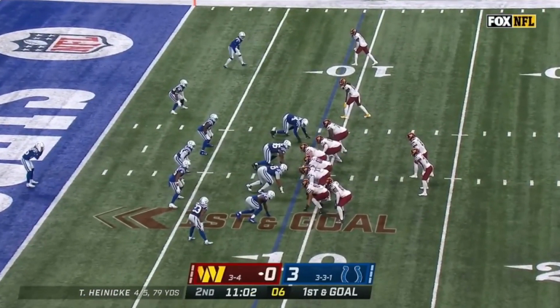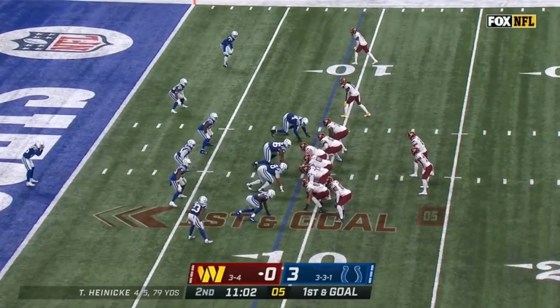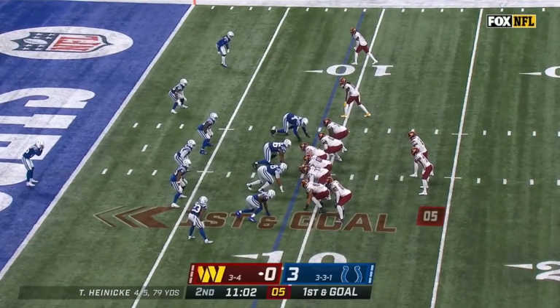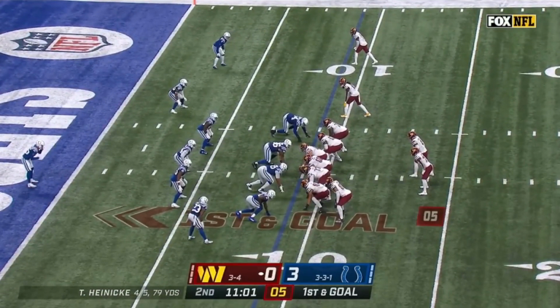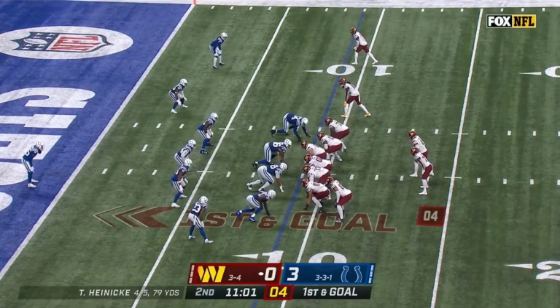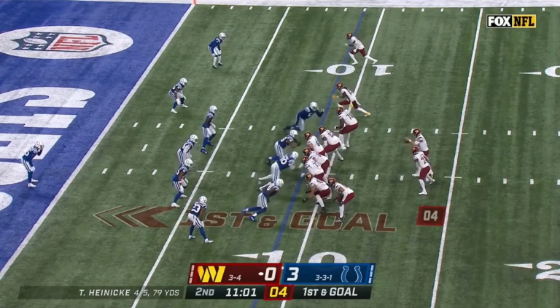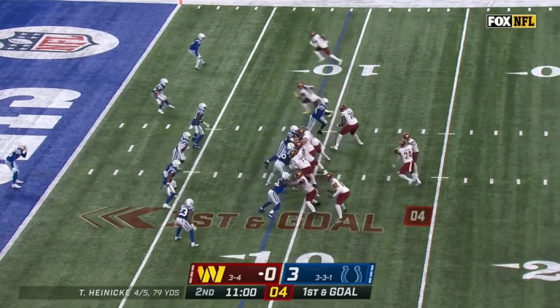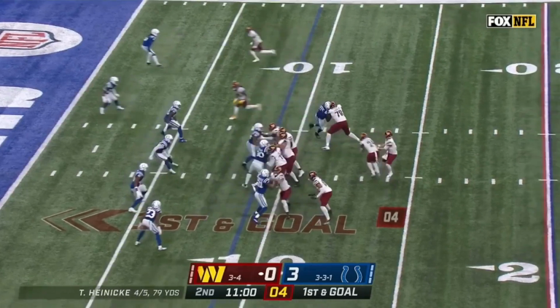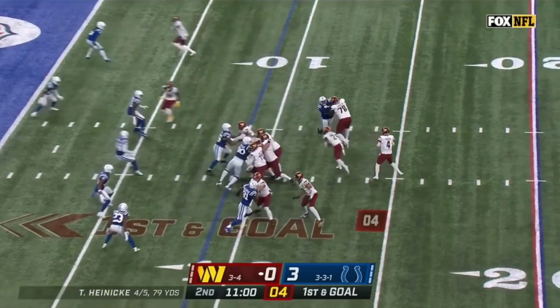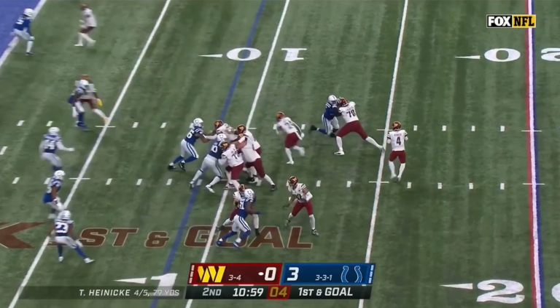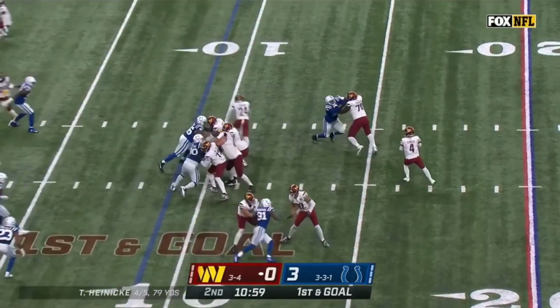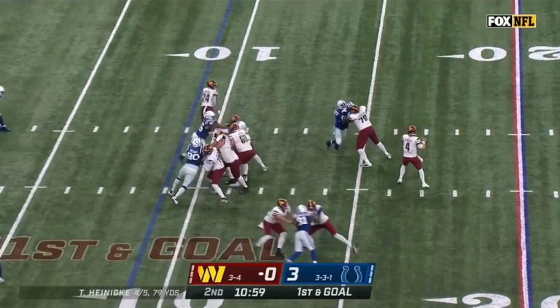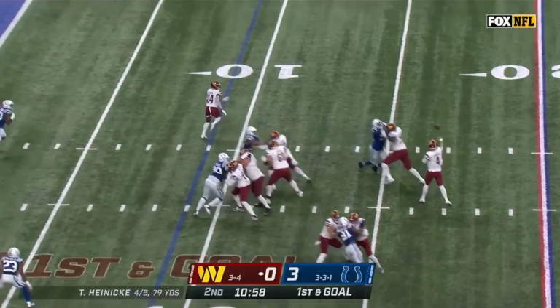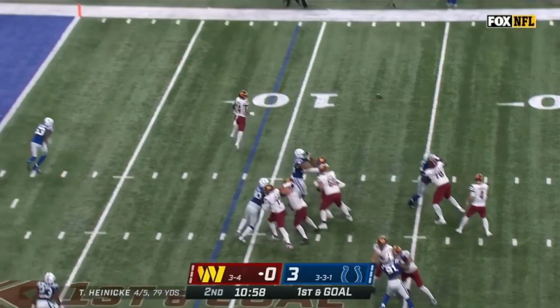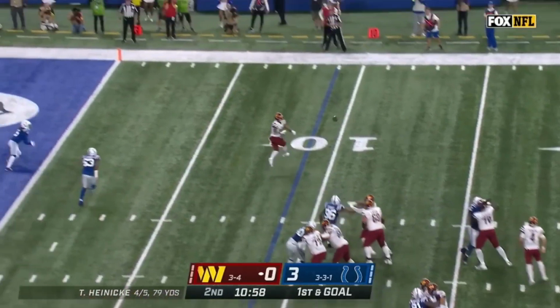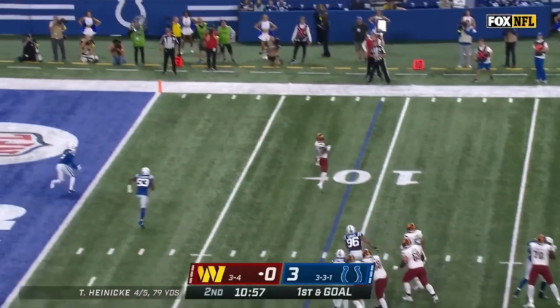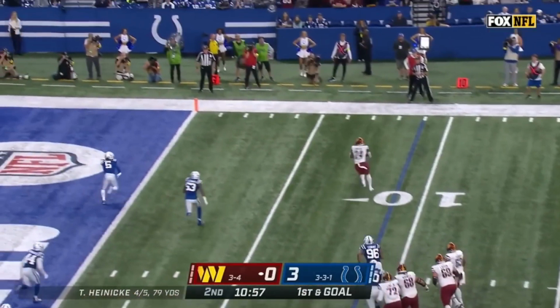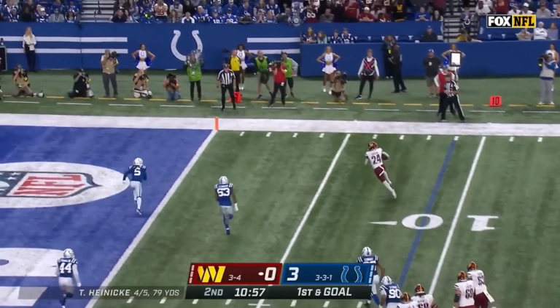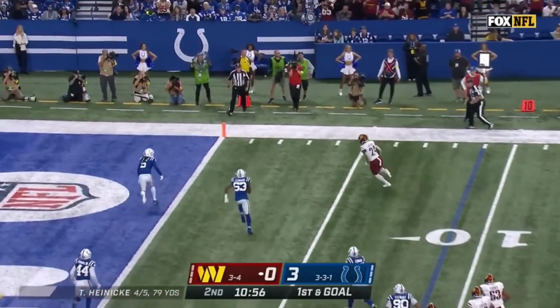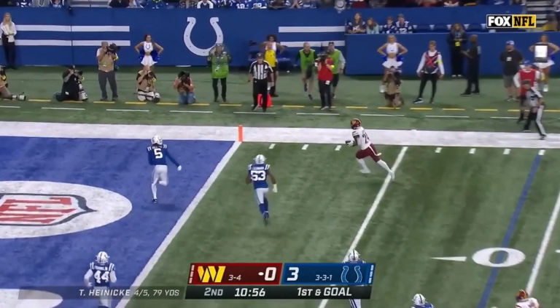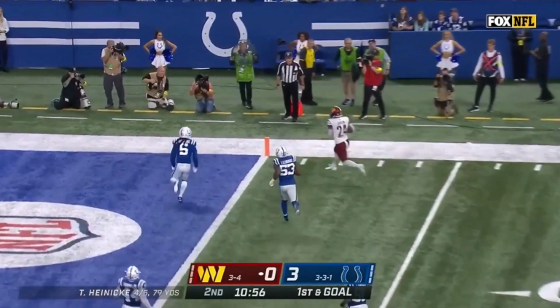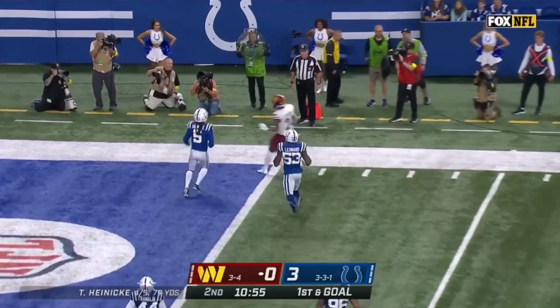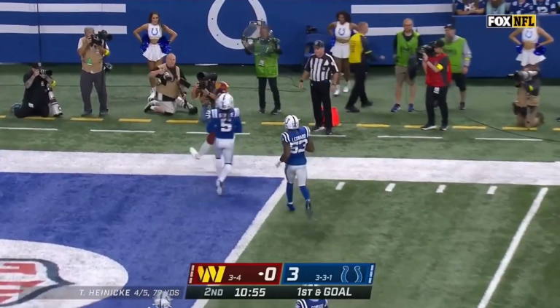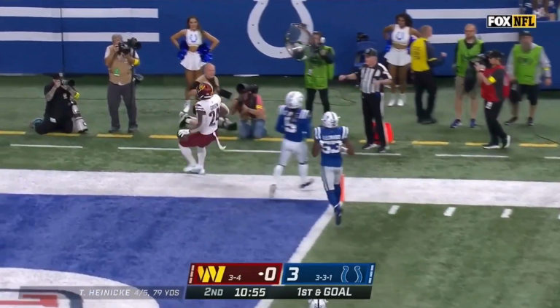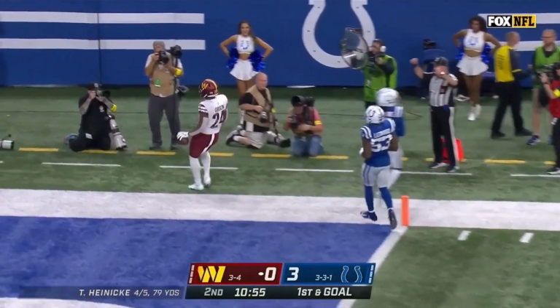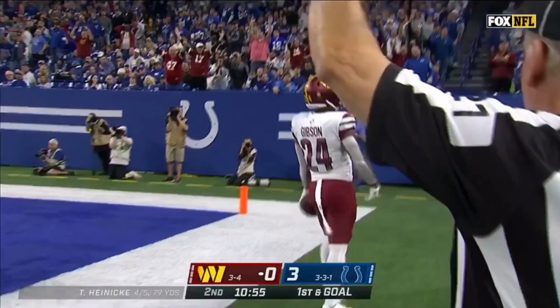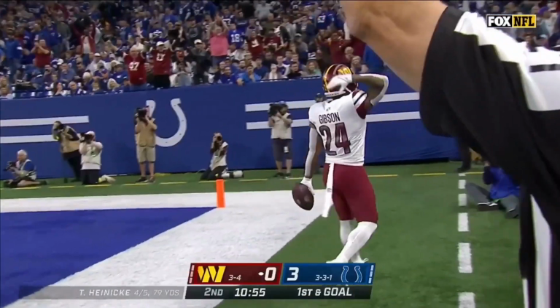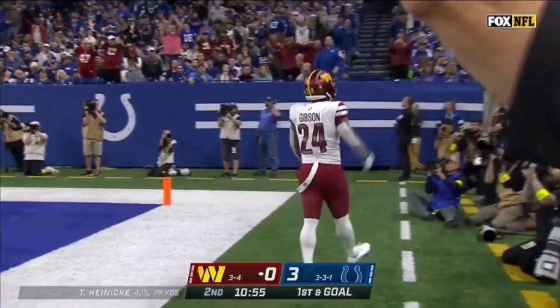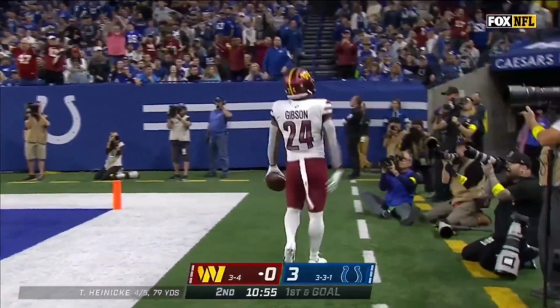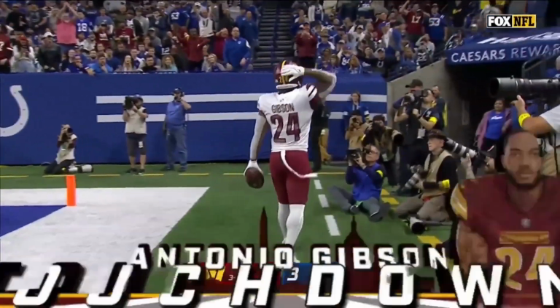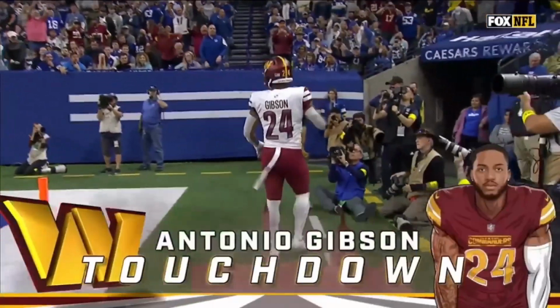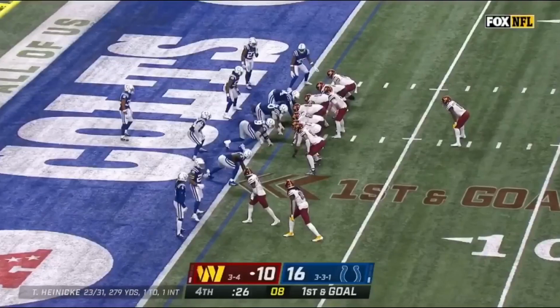Trey Turner in his spot. Play fake — Heineke dumps it off to Gibson. He's got the corner. He's got the touchdown. Antonio Gibson.